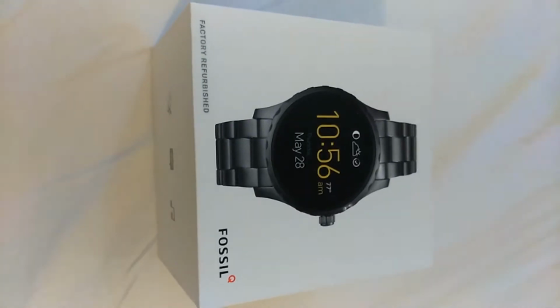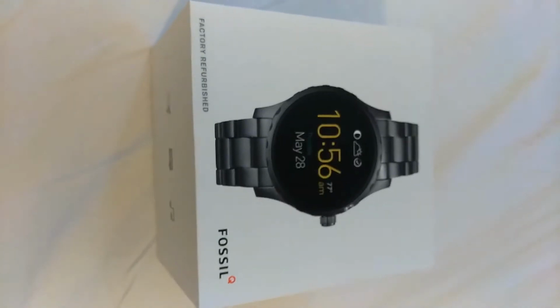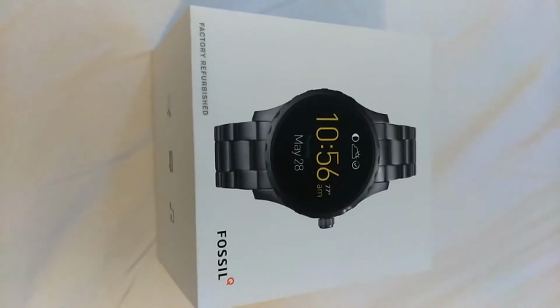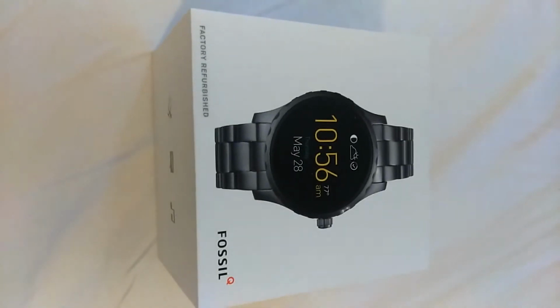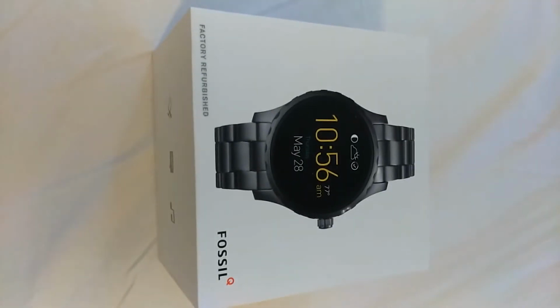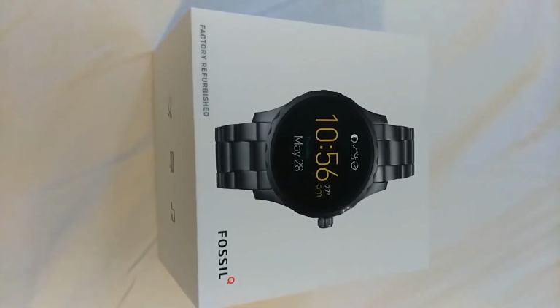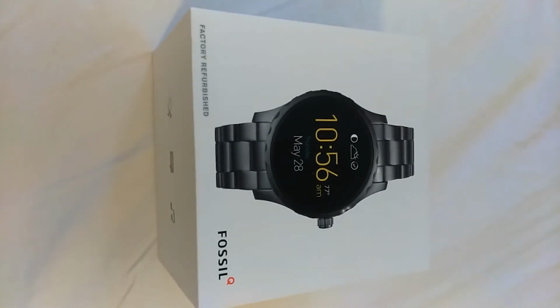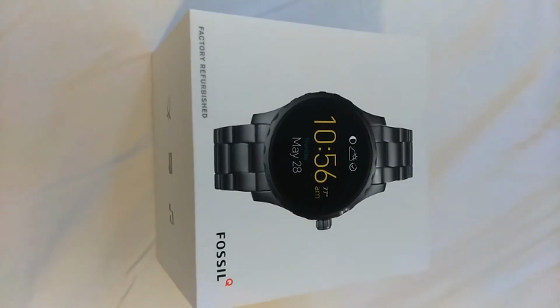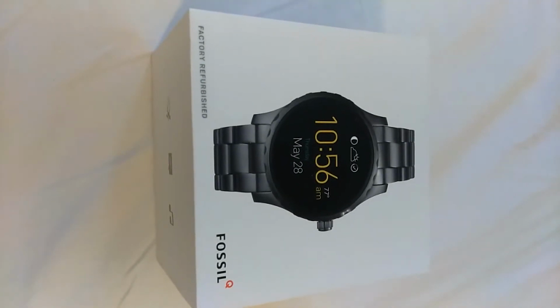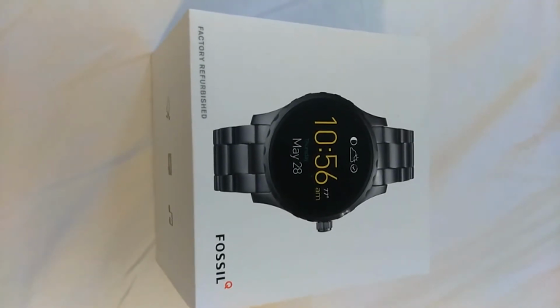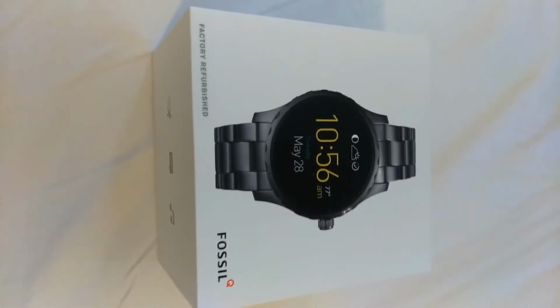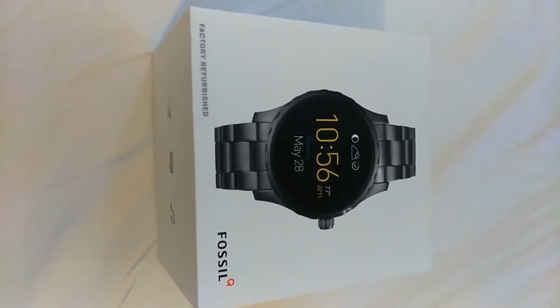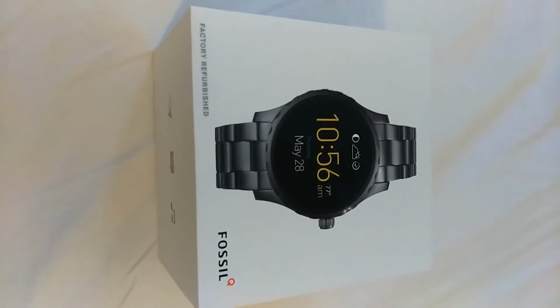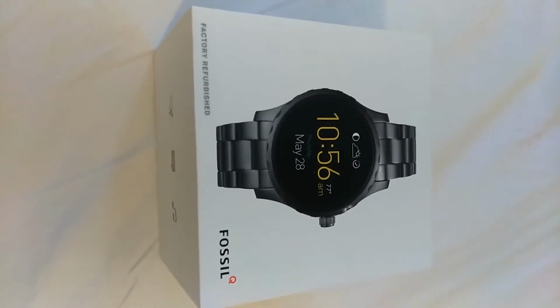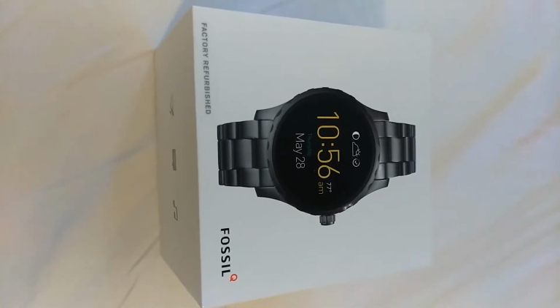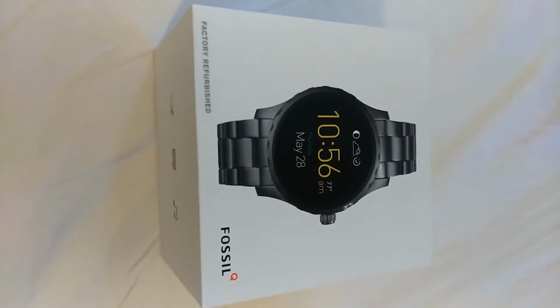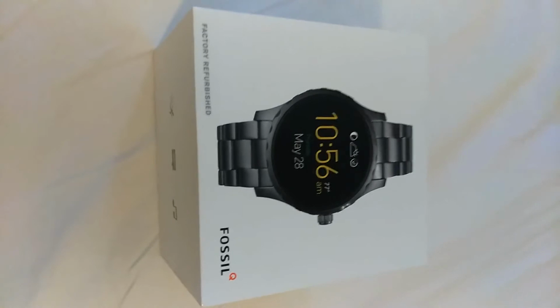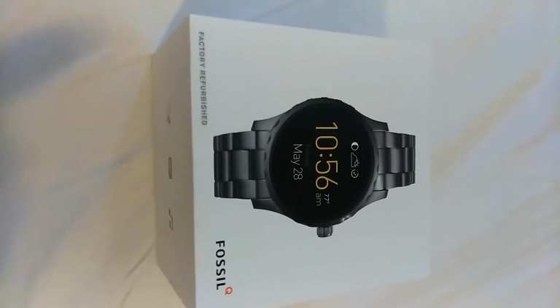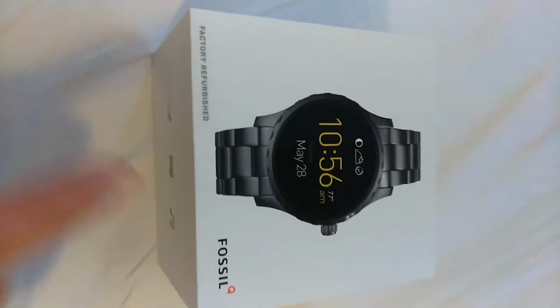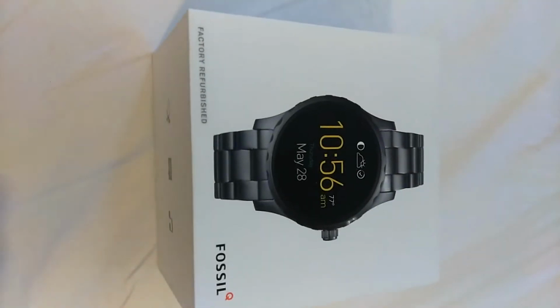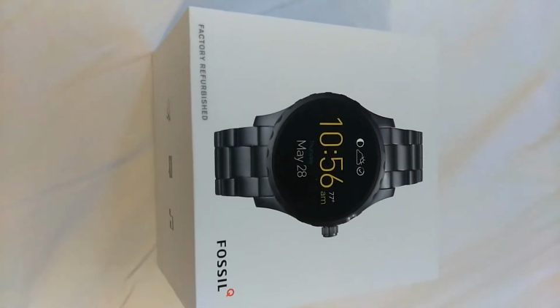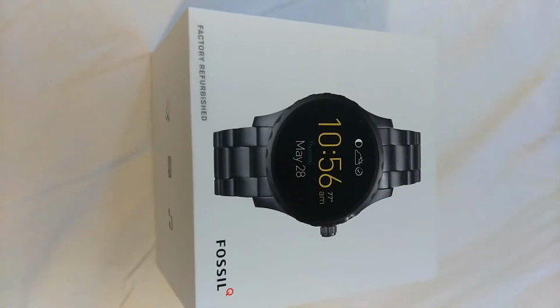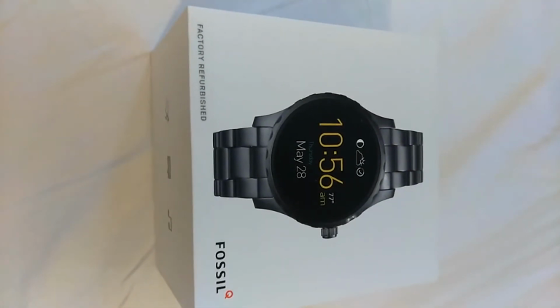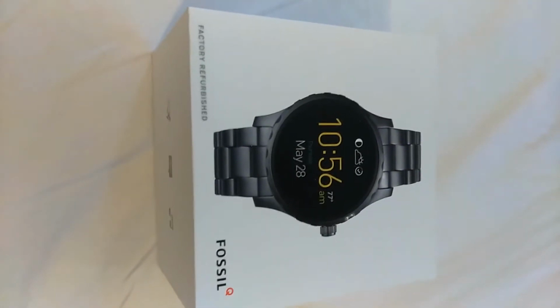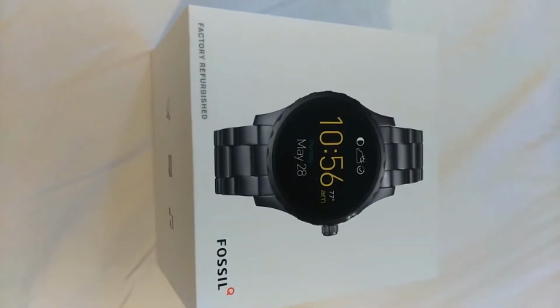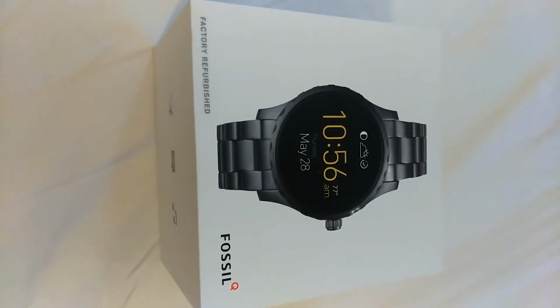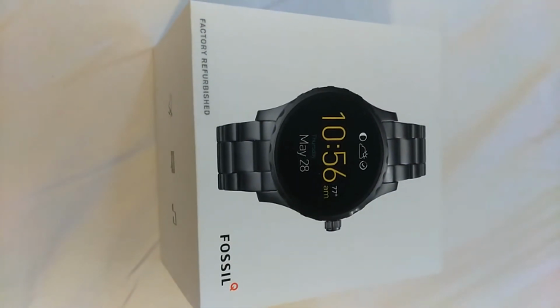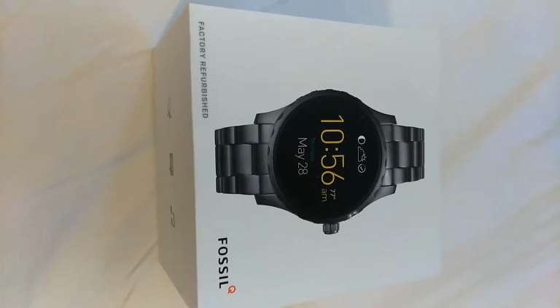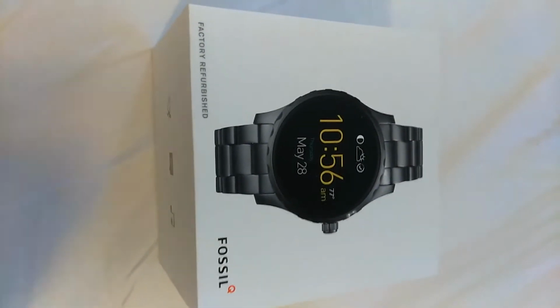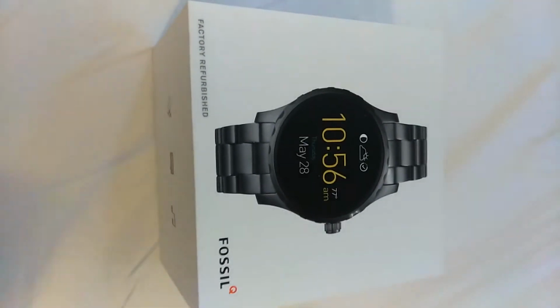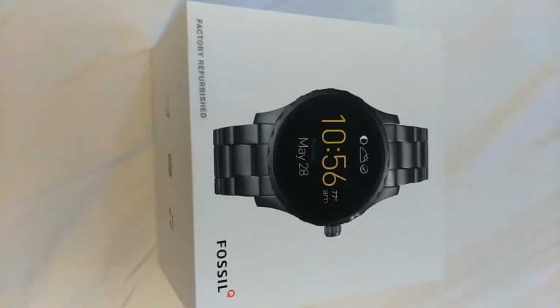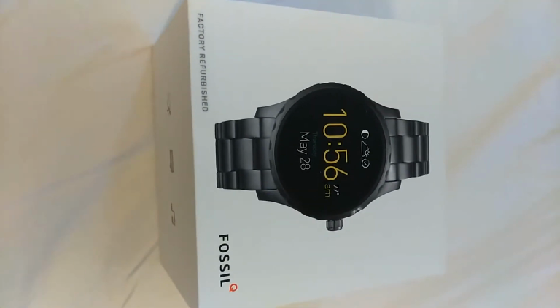What's up YouTube, it's Lil' 2 Tickaholics back at it again with another video. In this video I'm going to be unboxing the Fossil Q Marshall, so let's get into it.